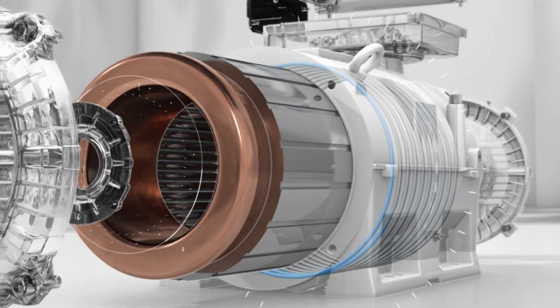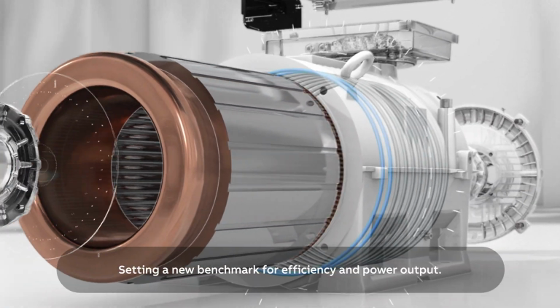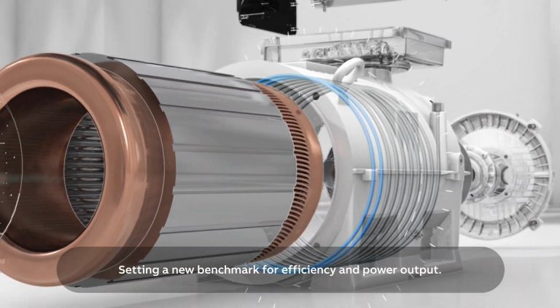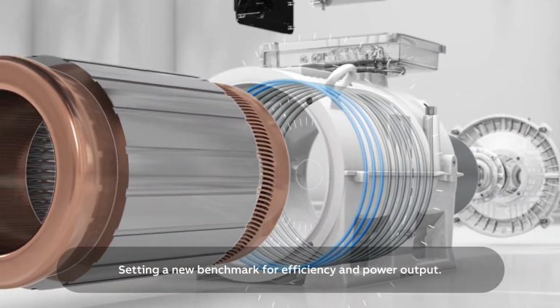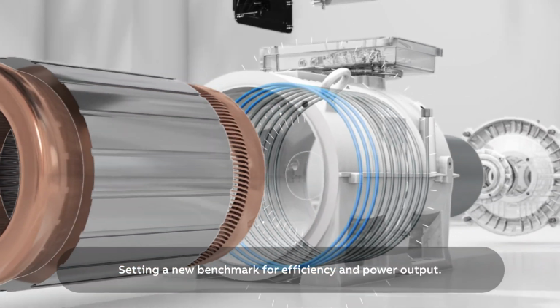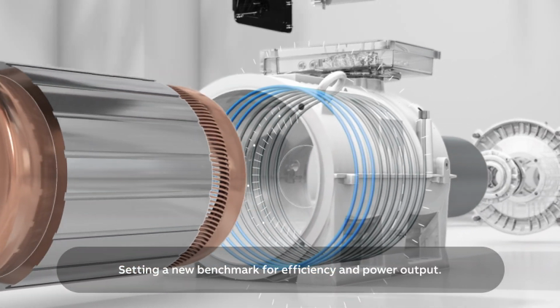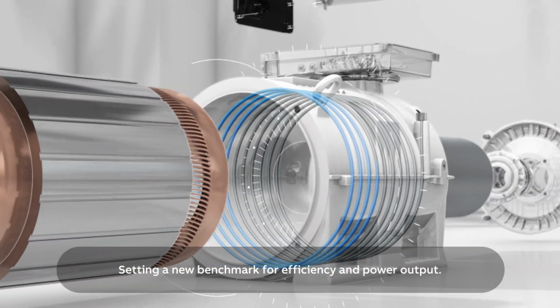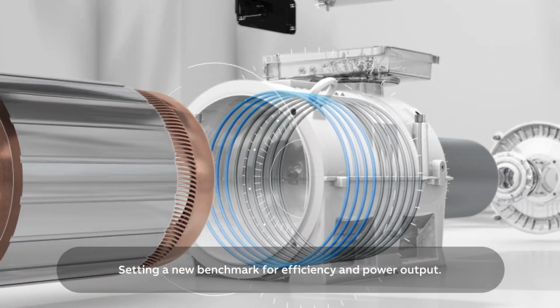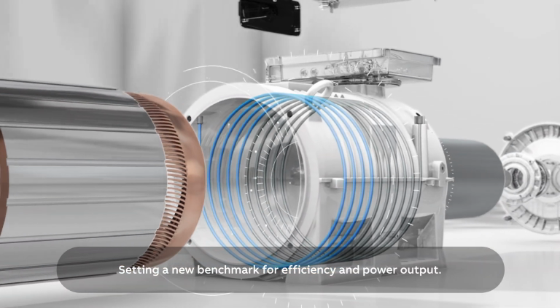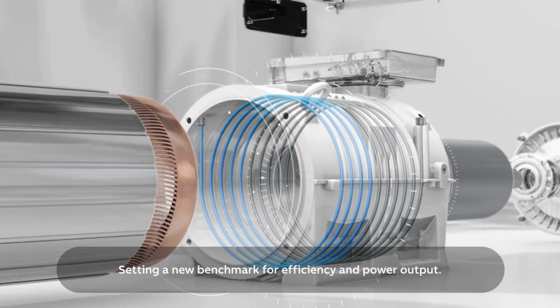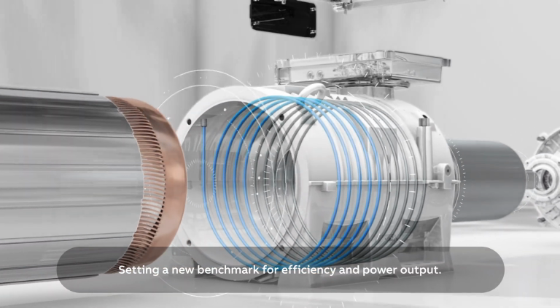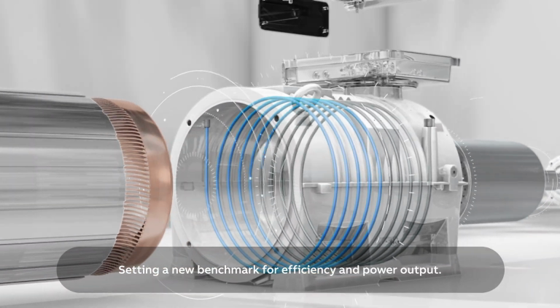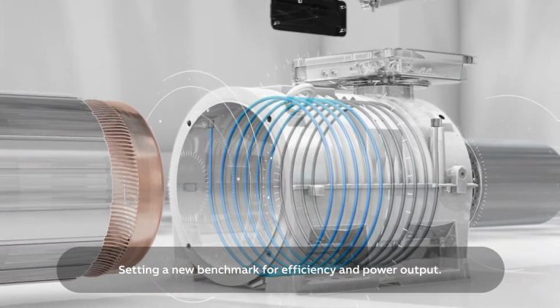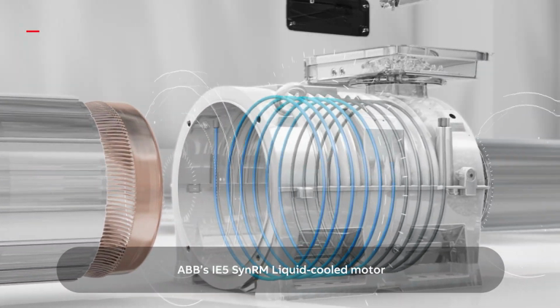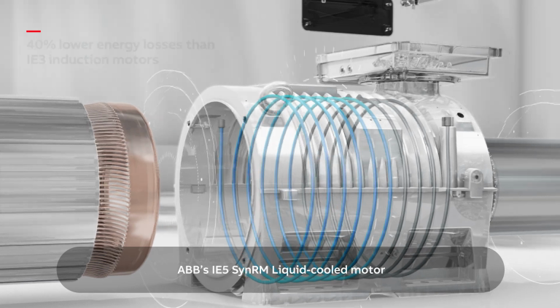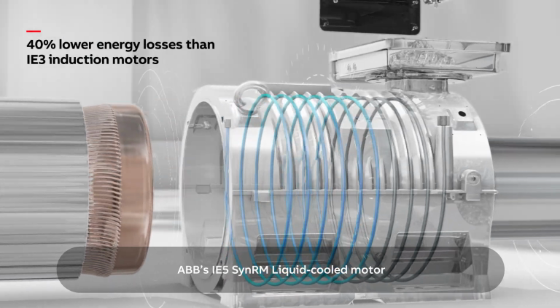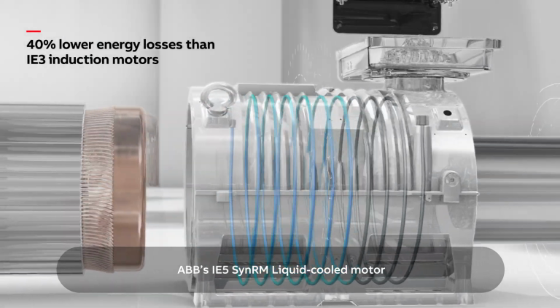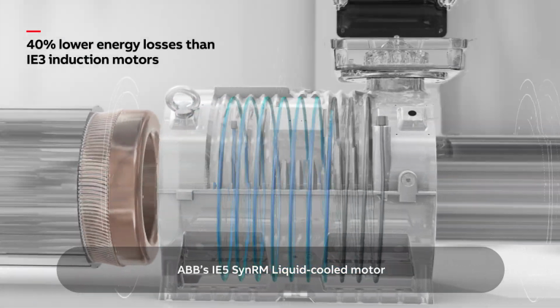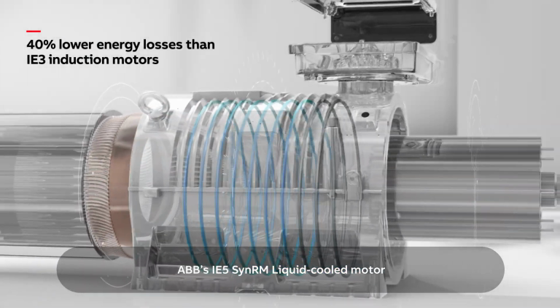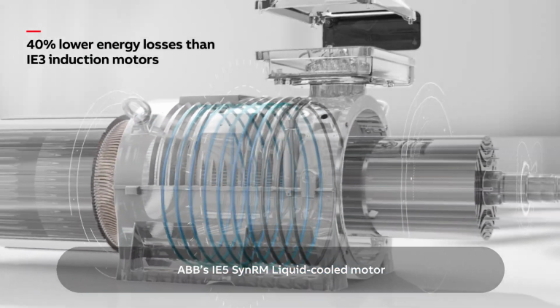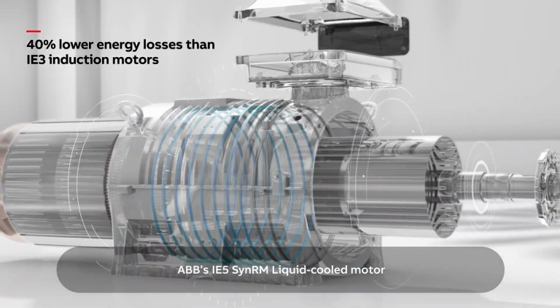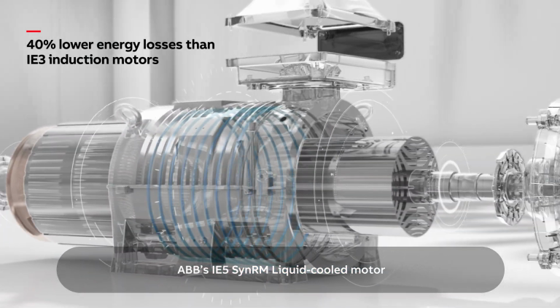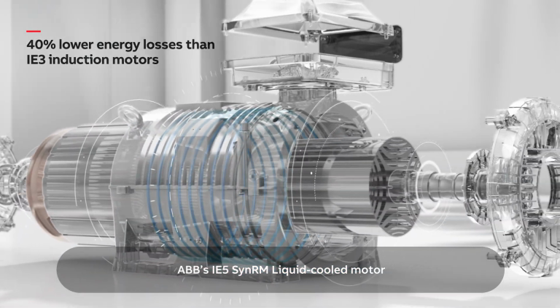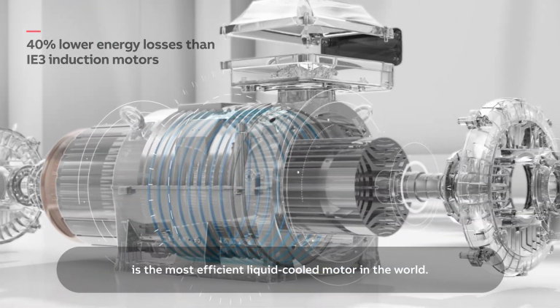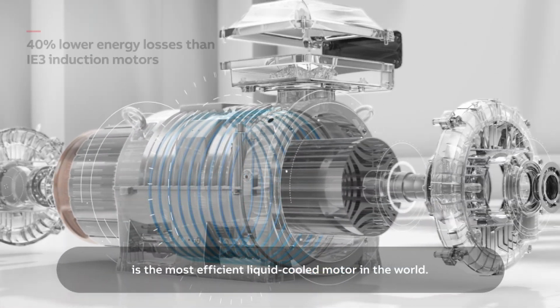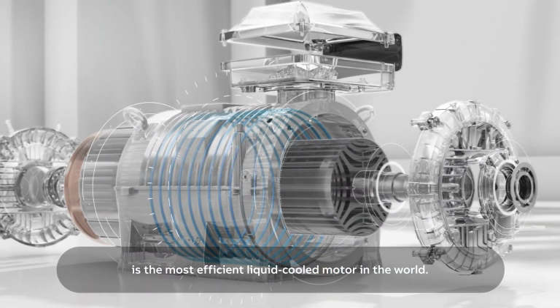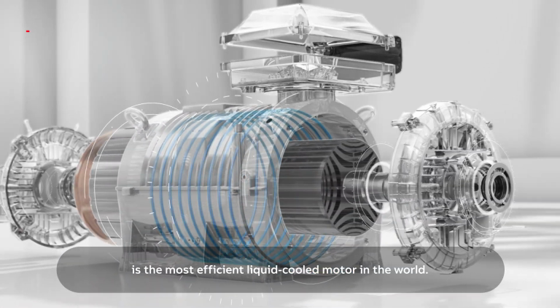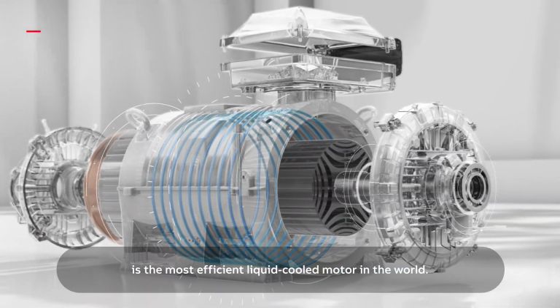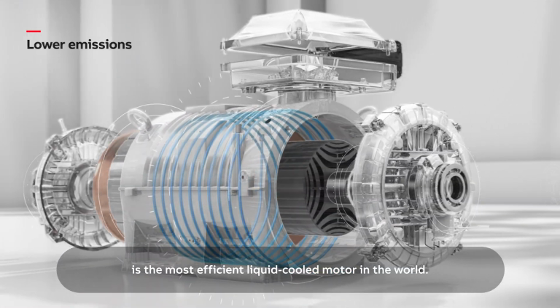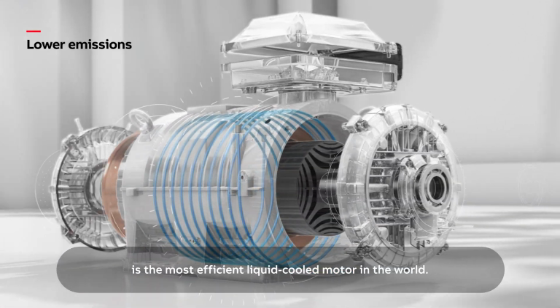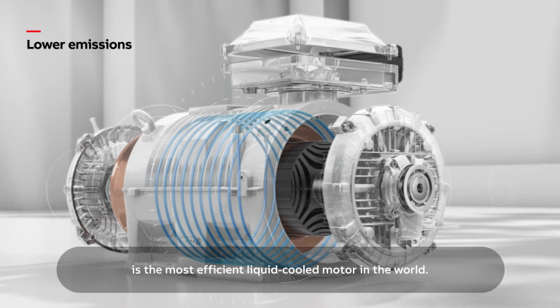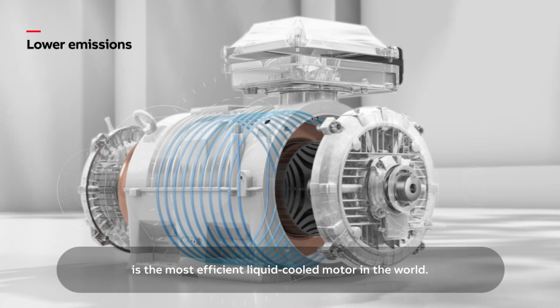Setting a new benchmark for efficiency and power output, ABB's IE5 SynRM liquid-cooled motor is the most efficient liquid-cooled motor in the world.